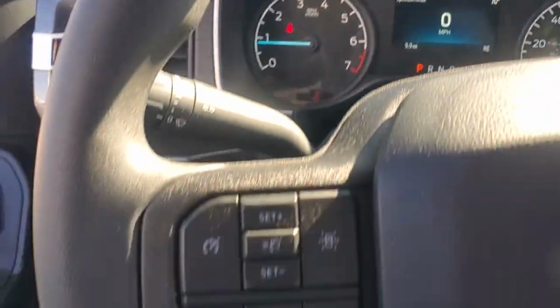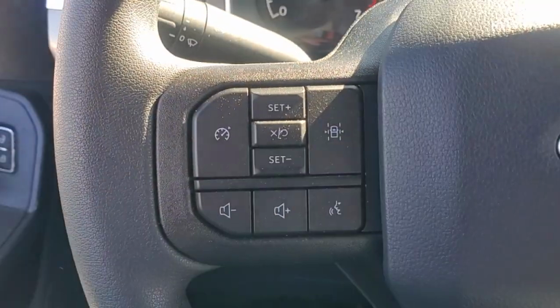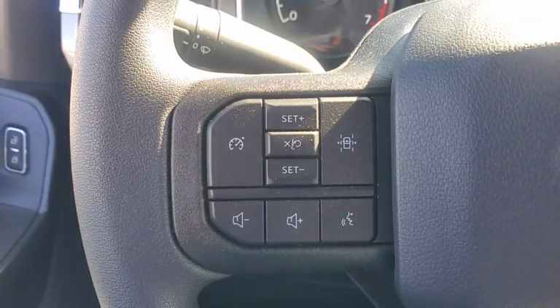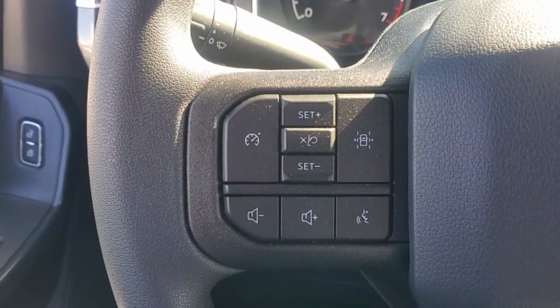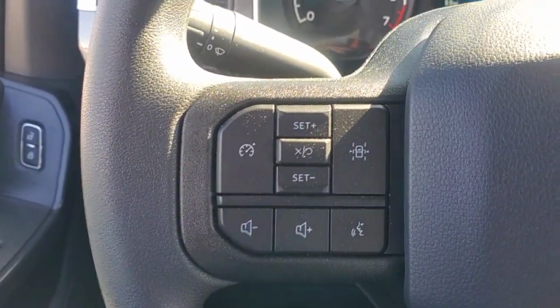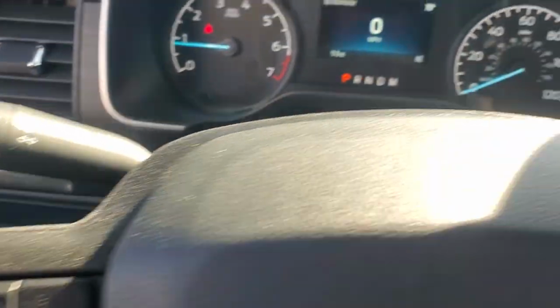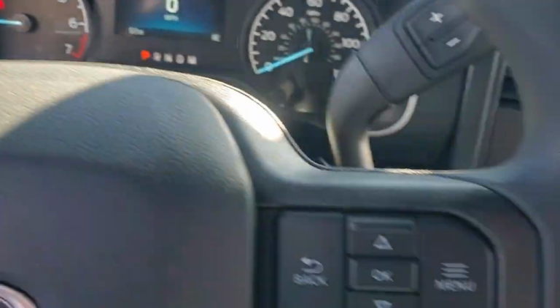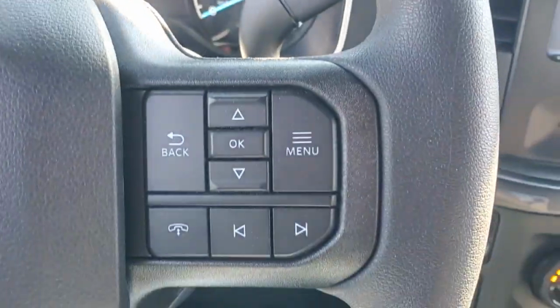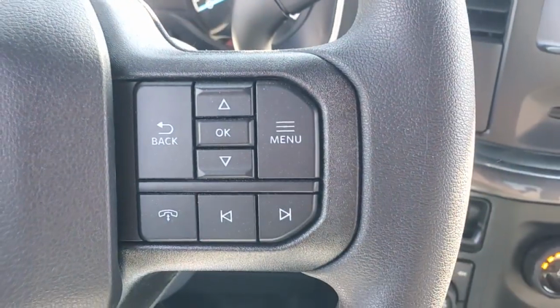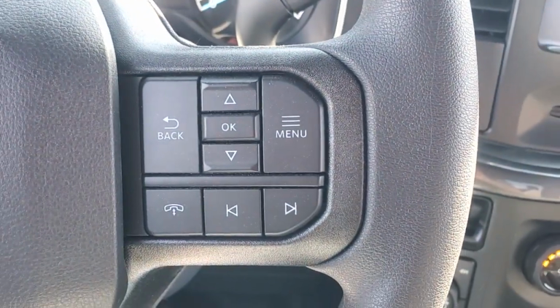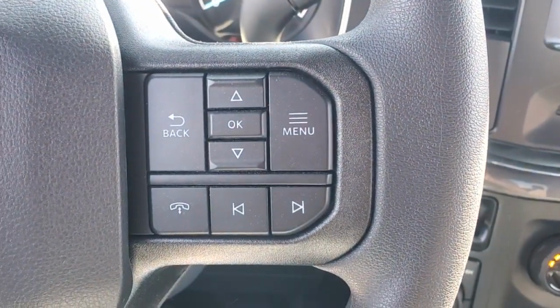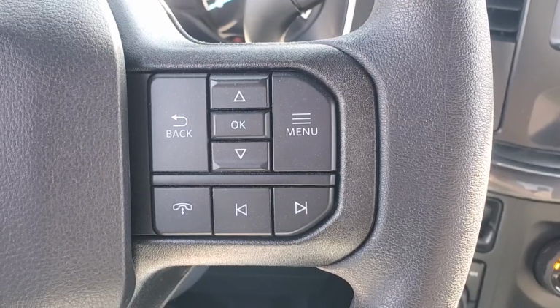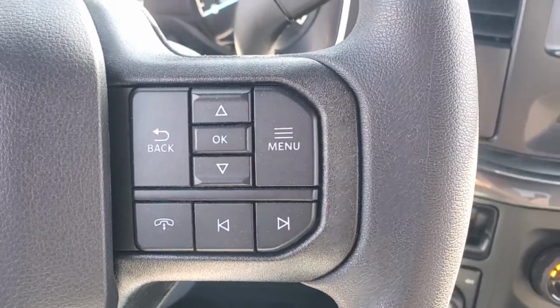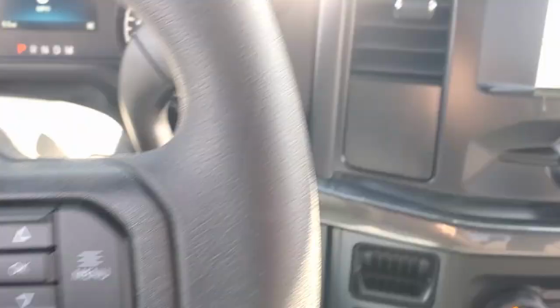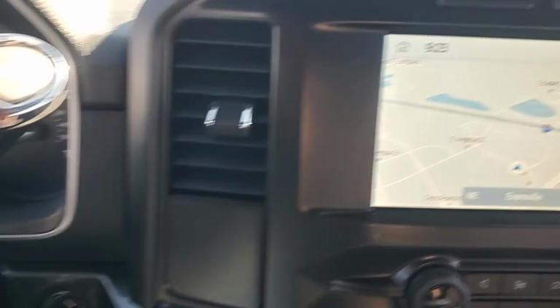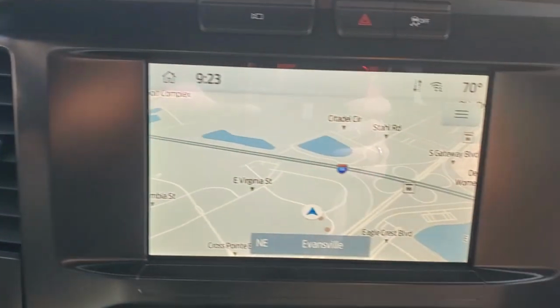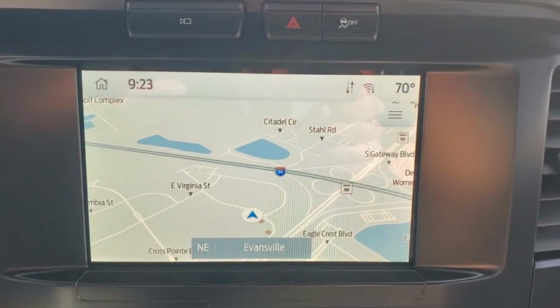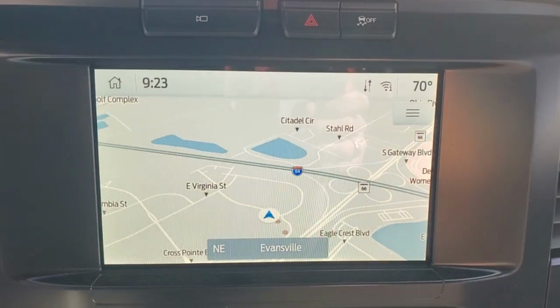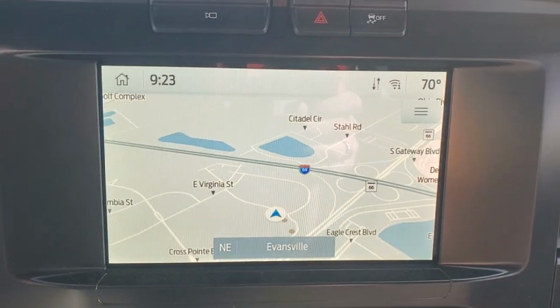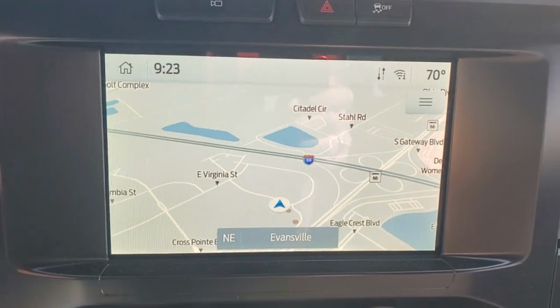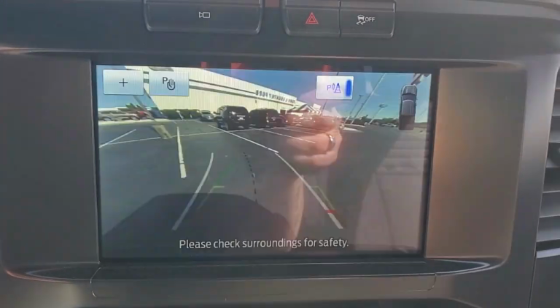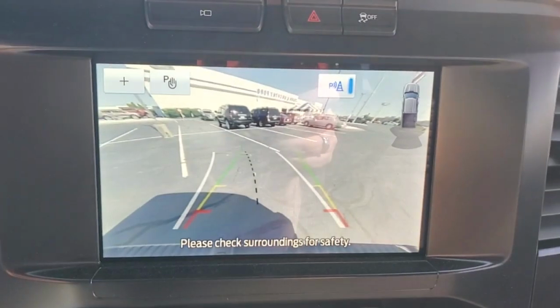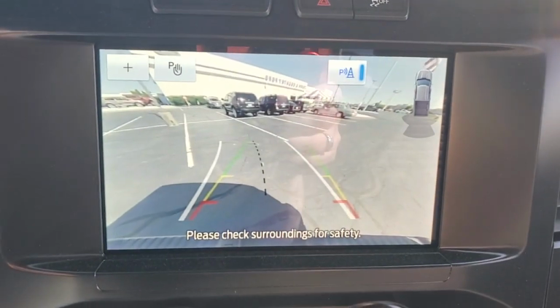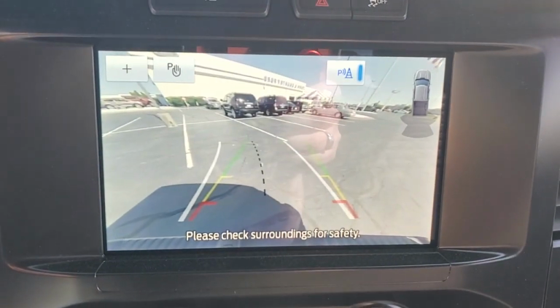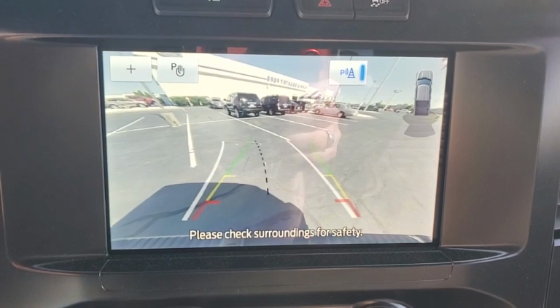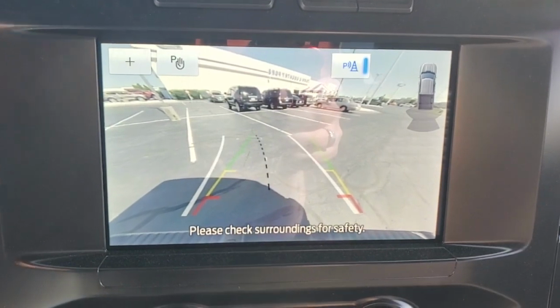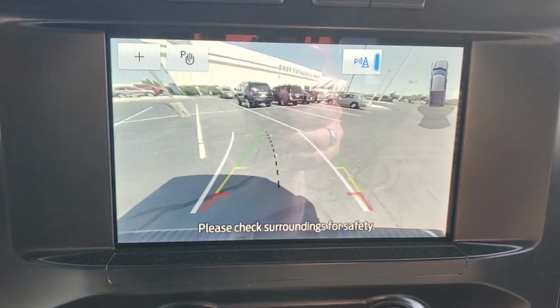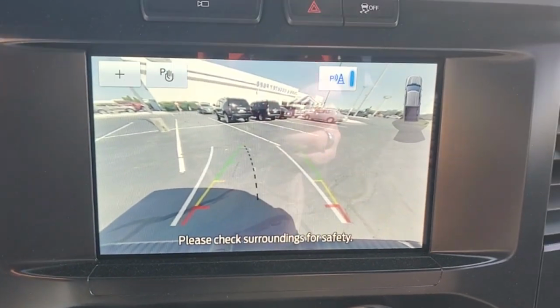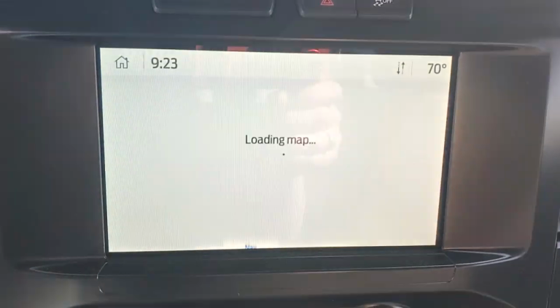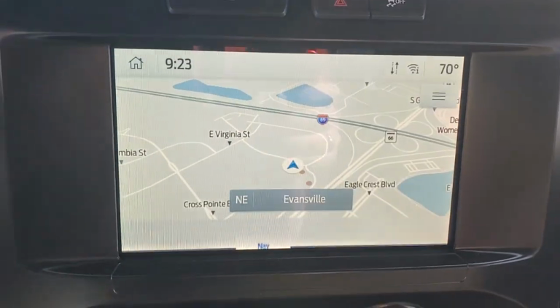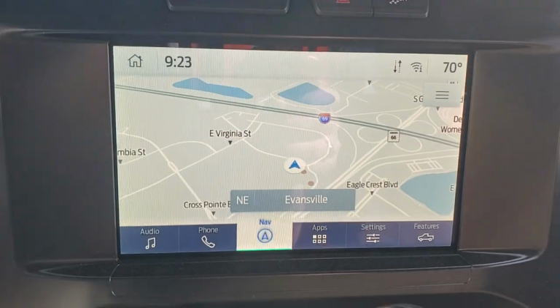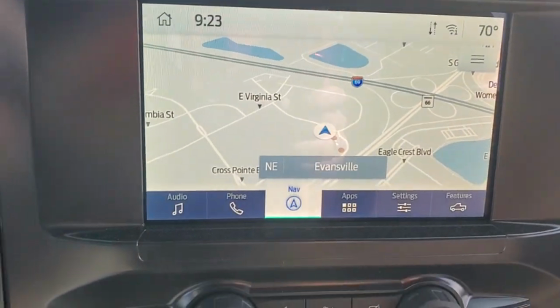Keyless entry, fog lamps, V6 cylinder engine, aluminum wheels, Wi-Fi hotspot, stability control, running boards, tow hooks, intermittent wipers, four-wheel ABS.